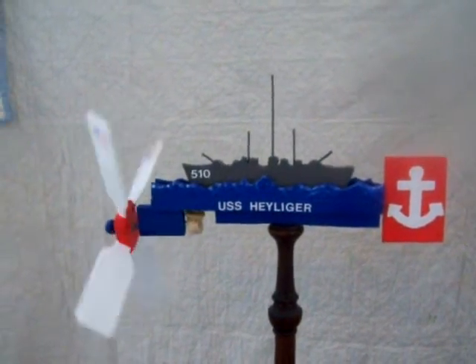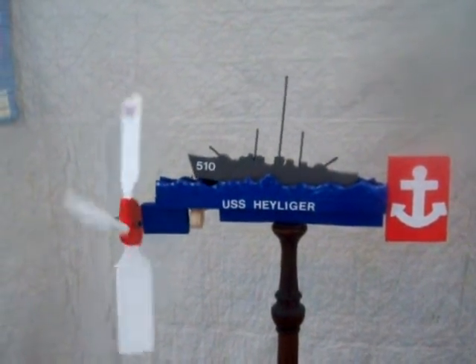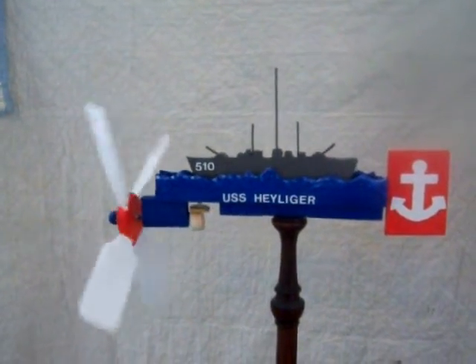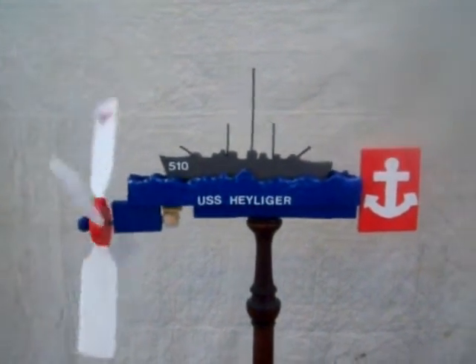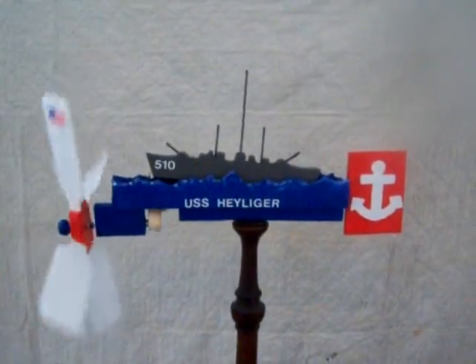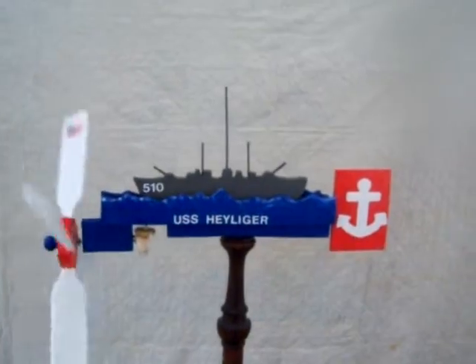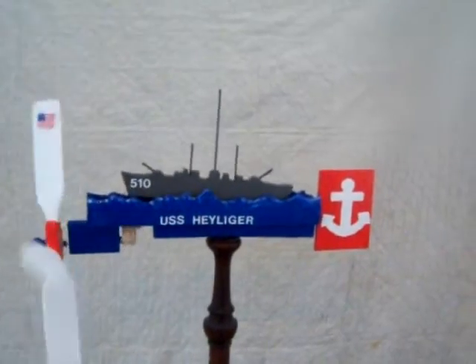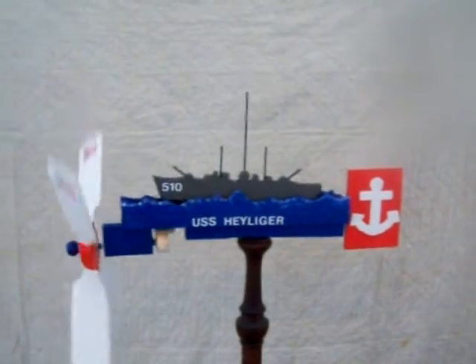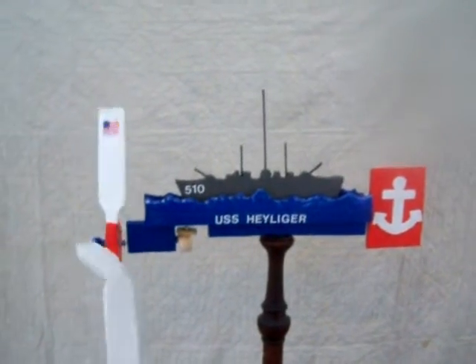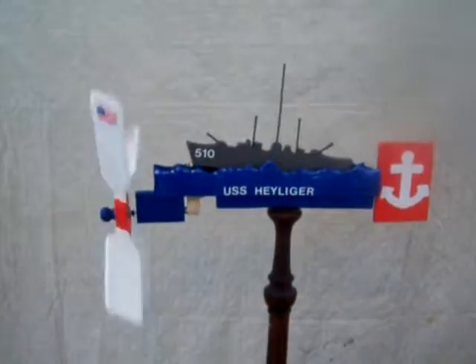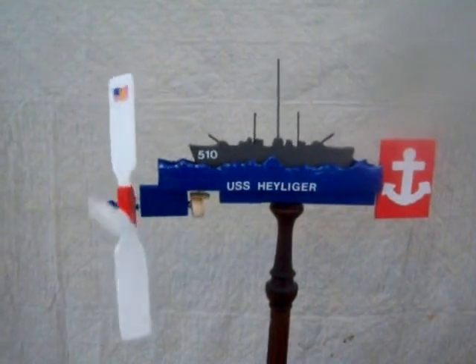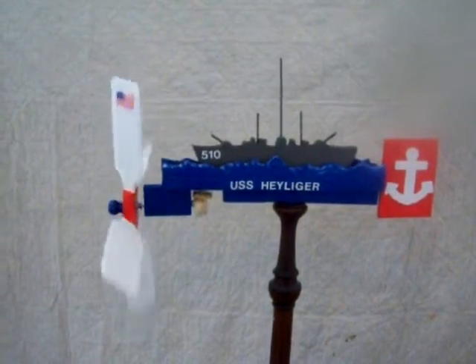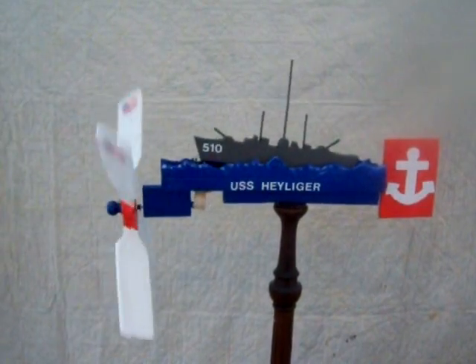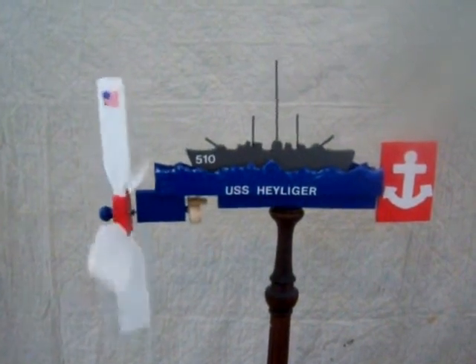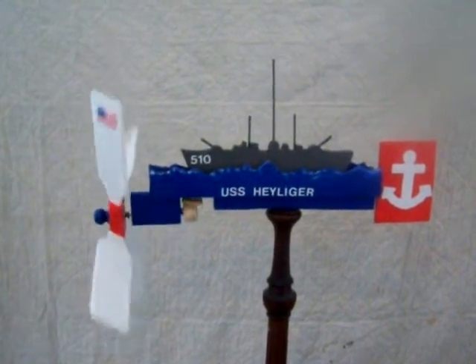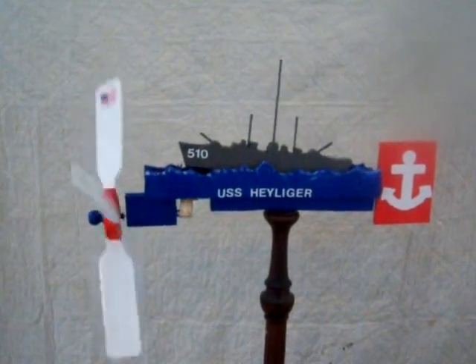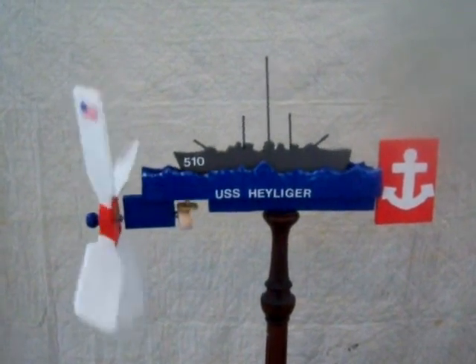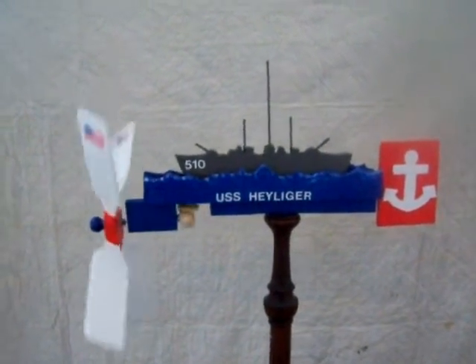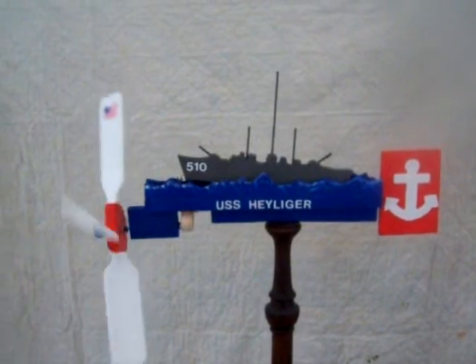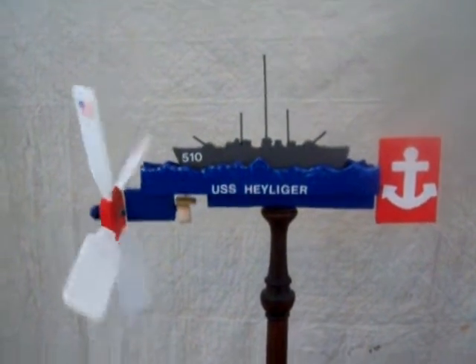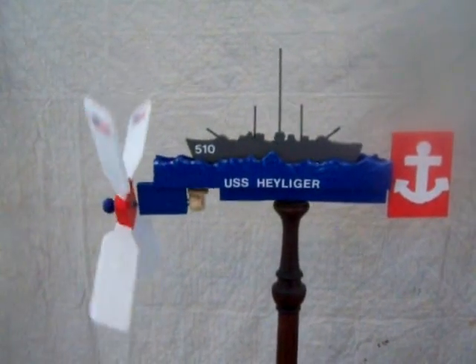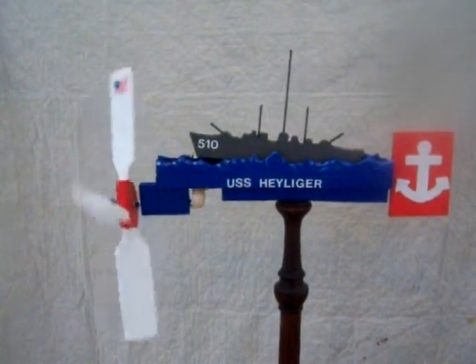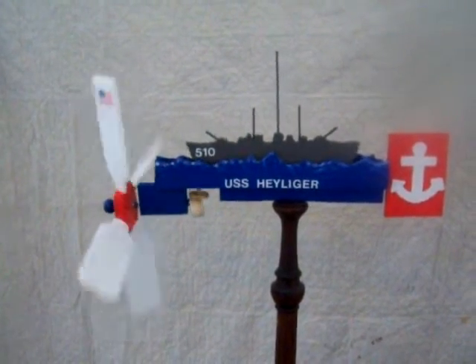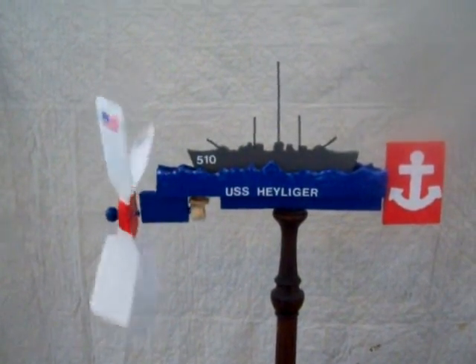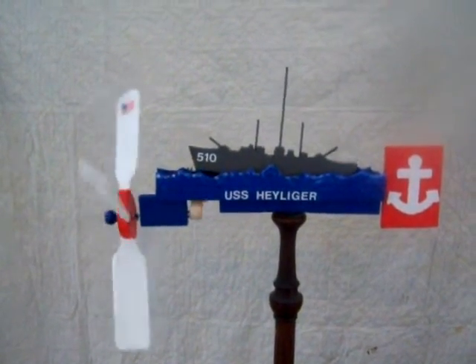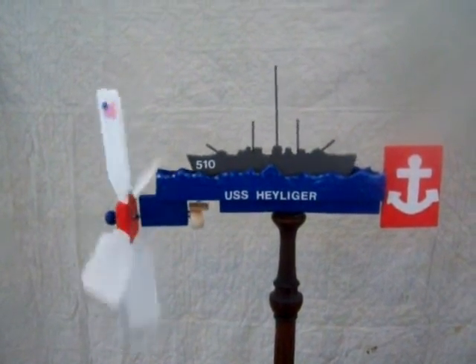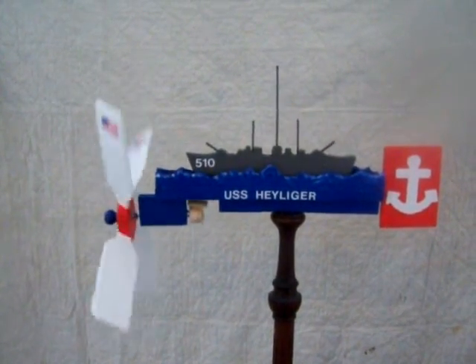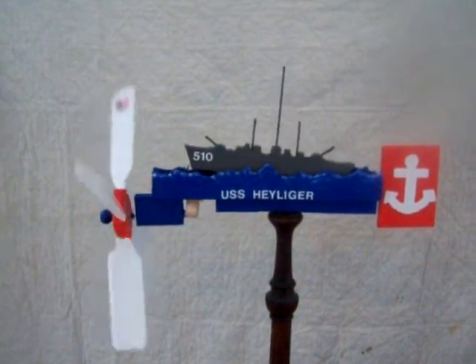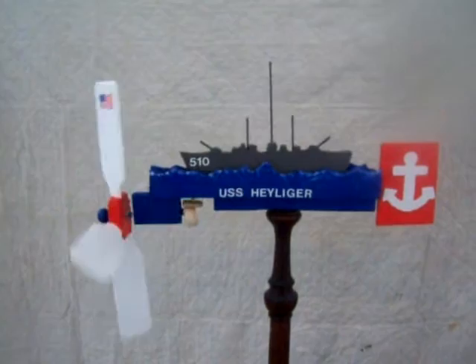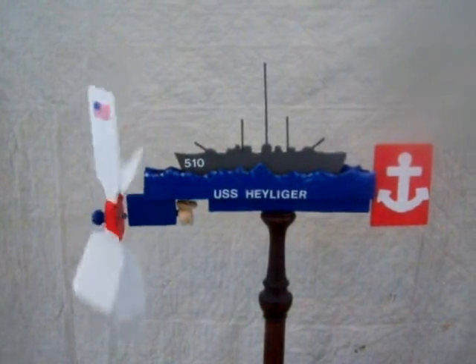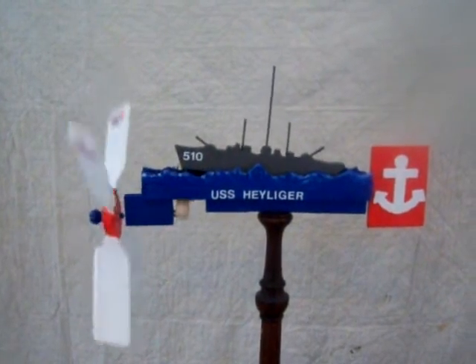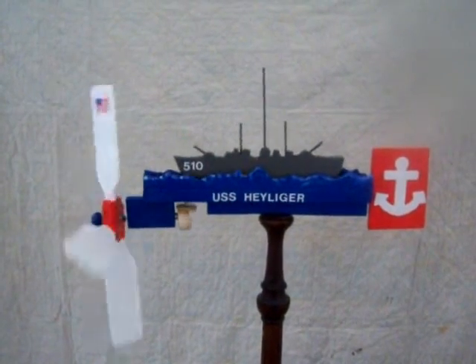After the war, she returned to the States and then was recommissioned in 1951 to the Korean War, serving in Europe from 1953 to 1955. It was decommissioned in 1958.